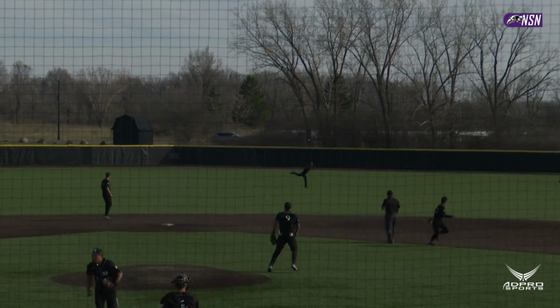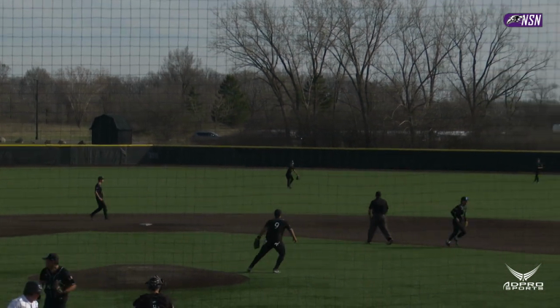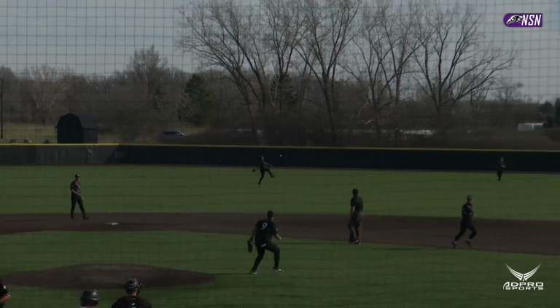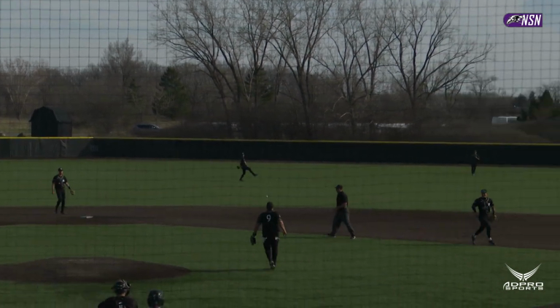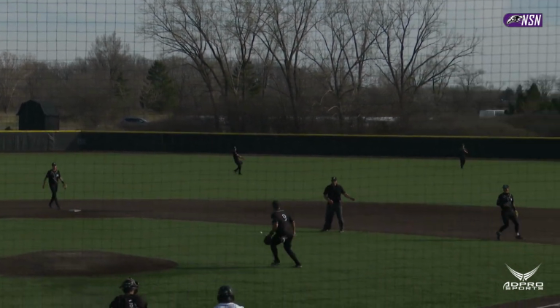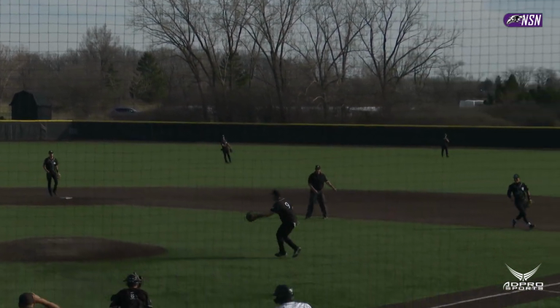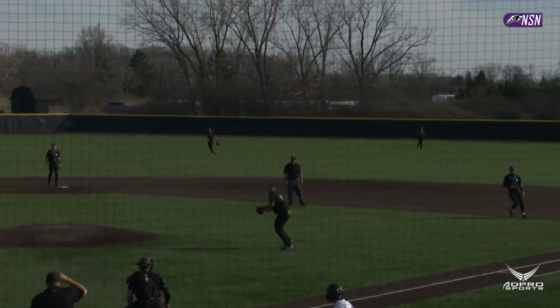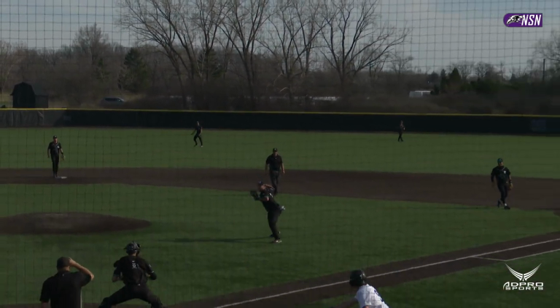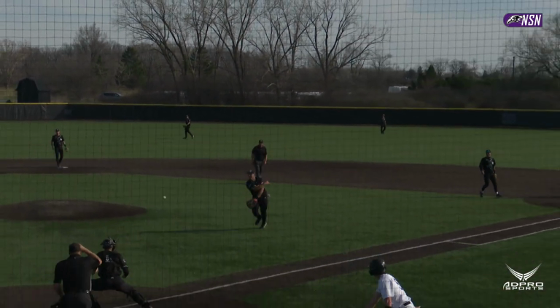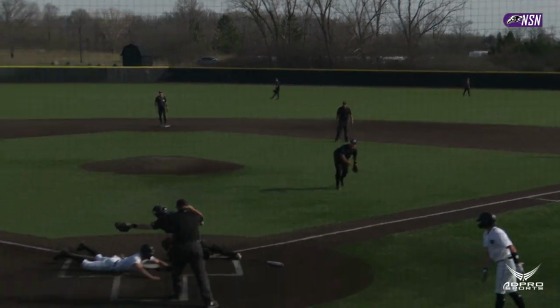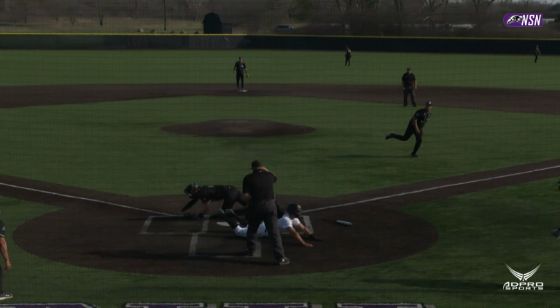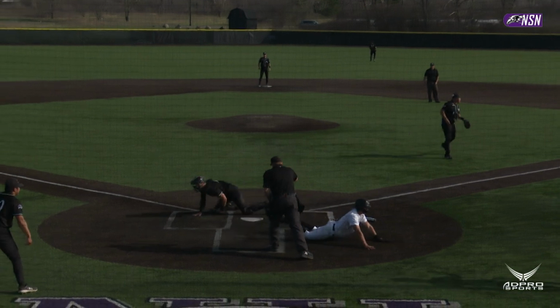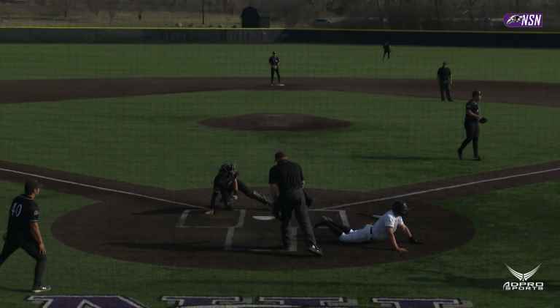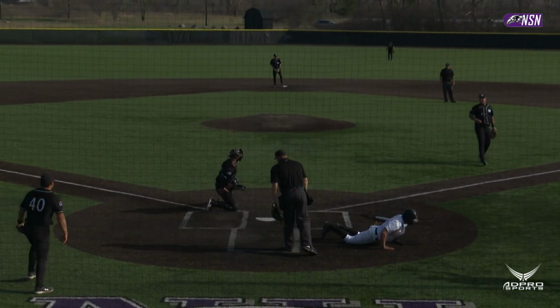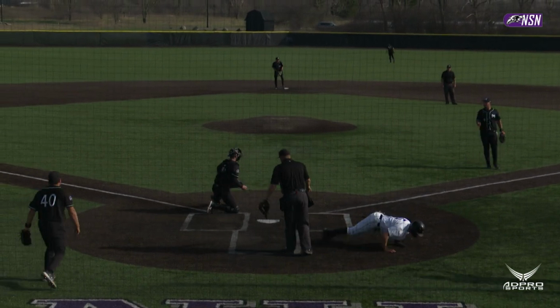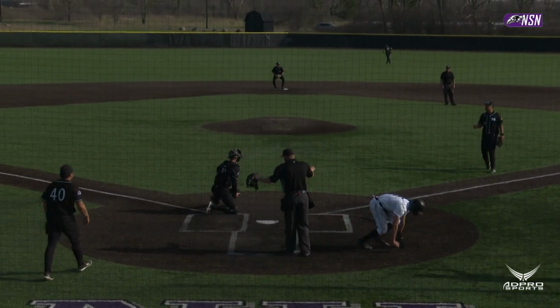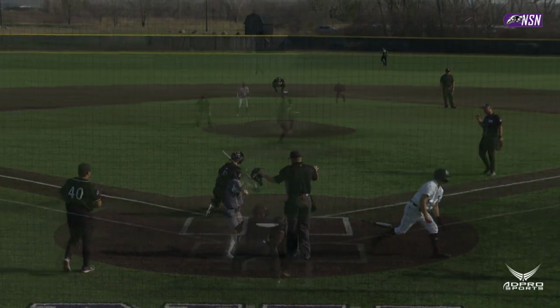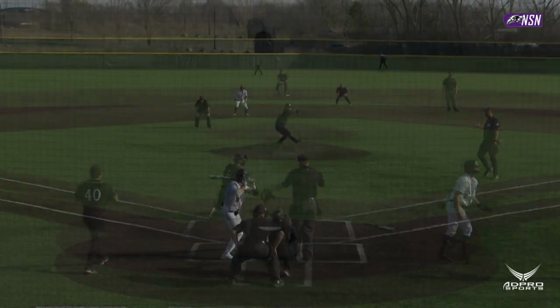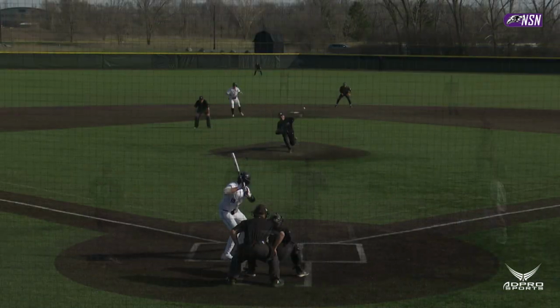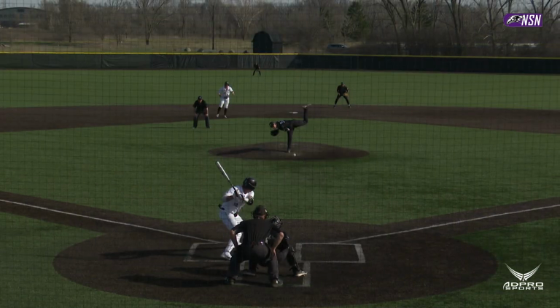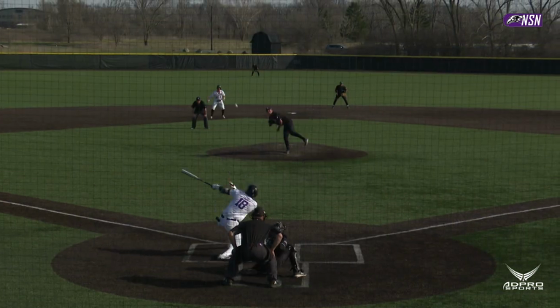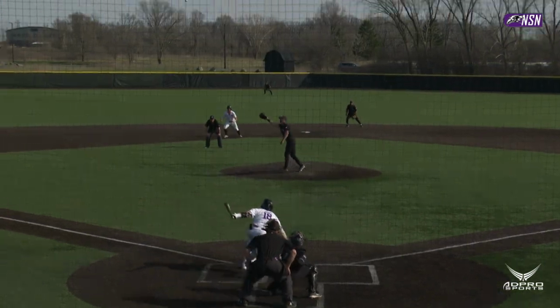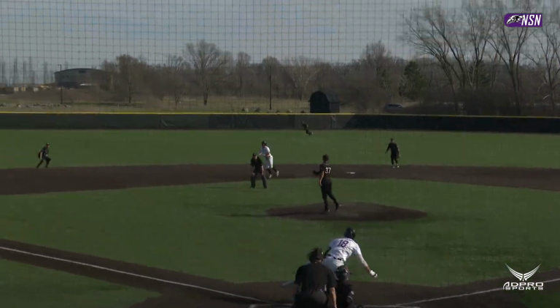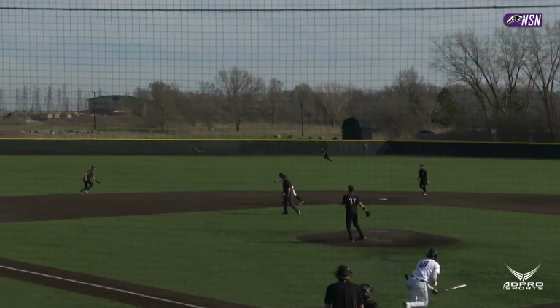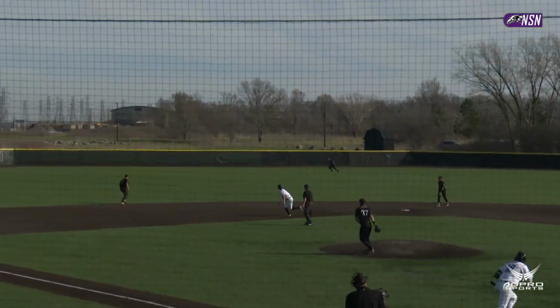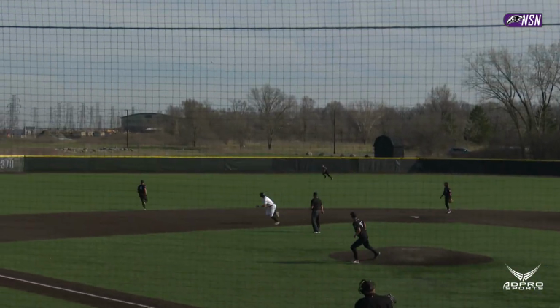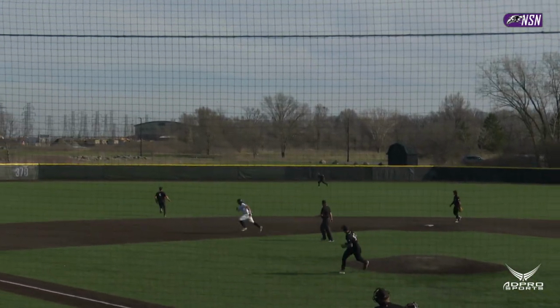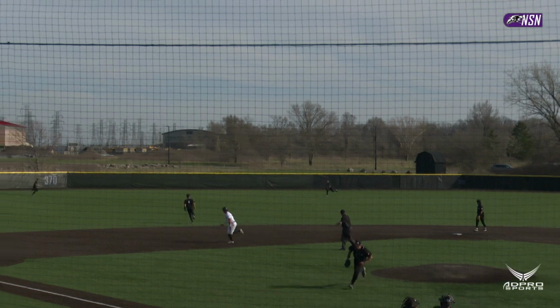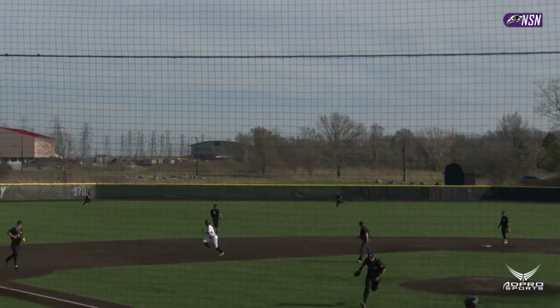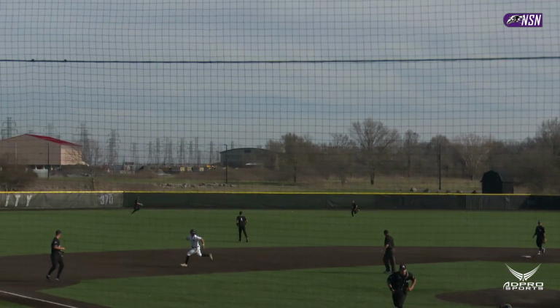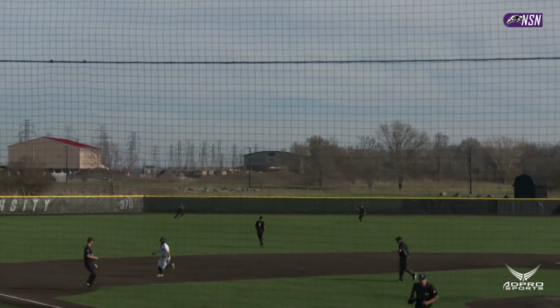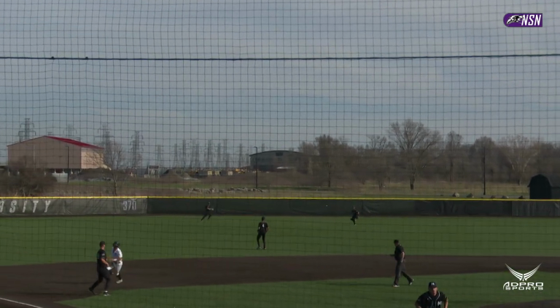Scoring is Desjardins, around the bag at third and steamrolling for home — safe on a head-first slide is Nick. The pitch swung on, lined into left field, sinking quickly — that's a base hit.